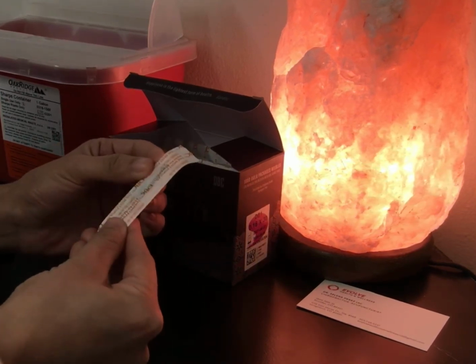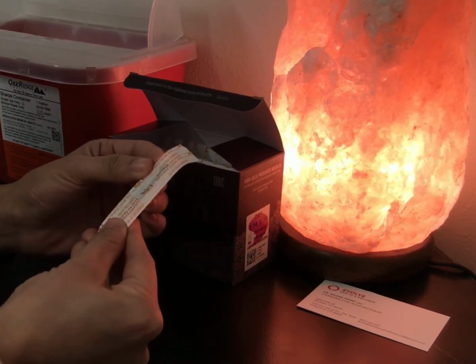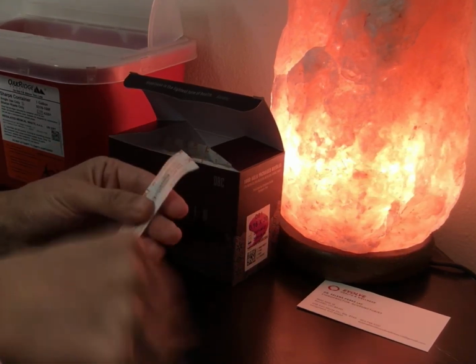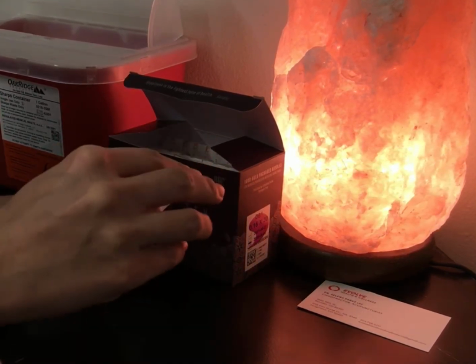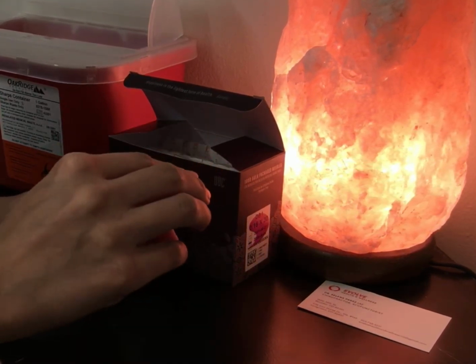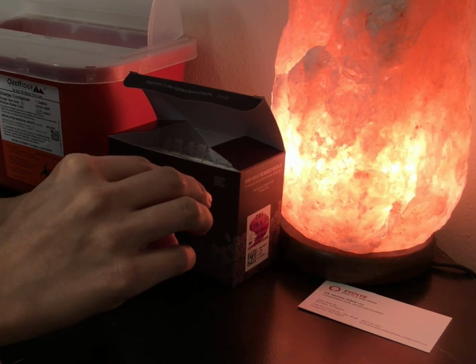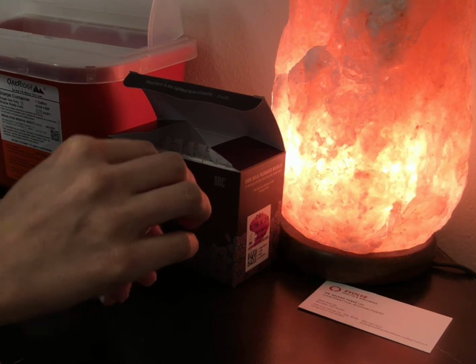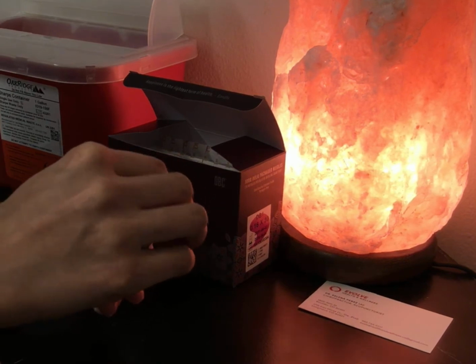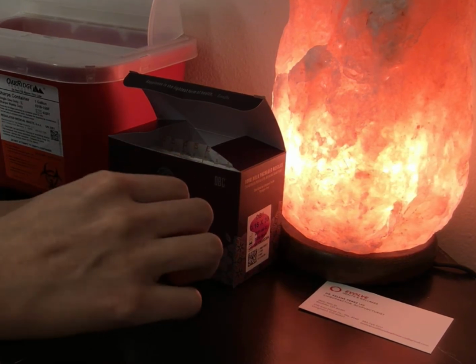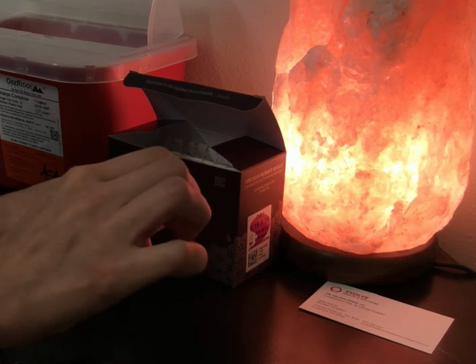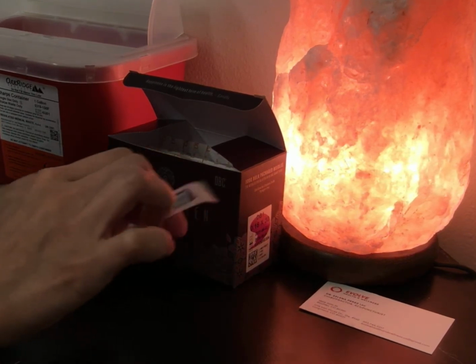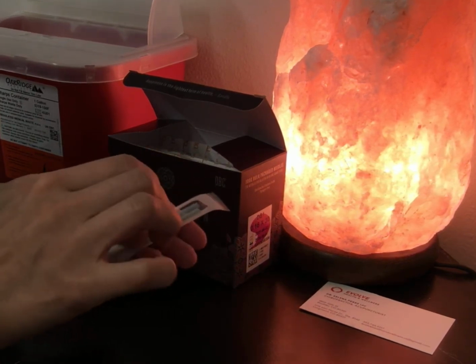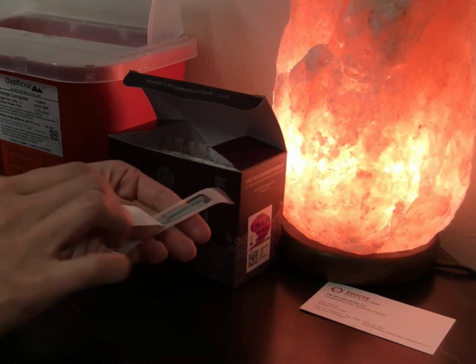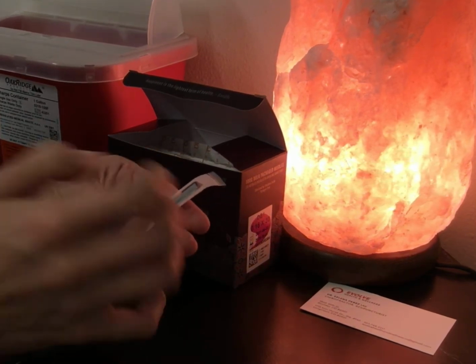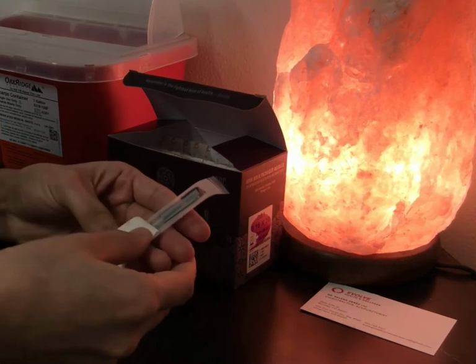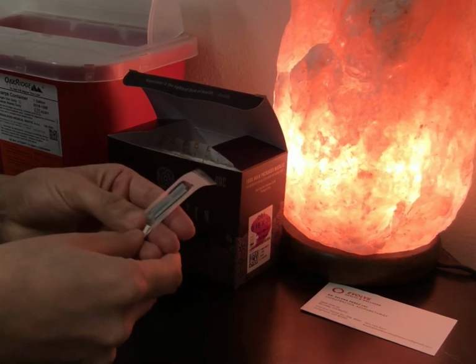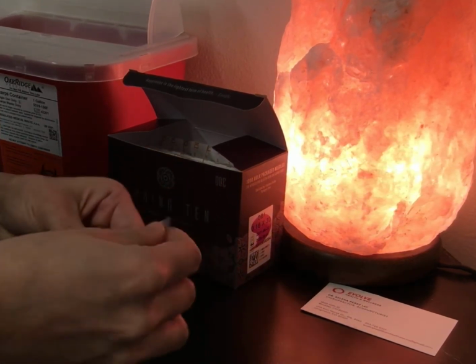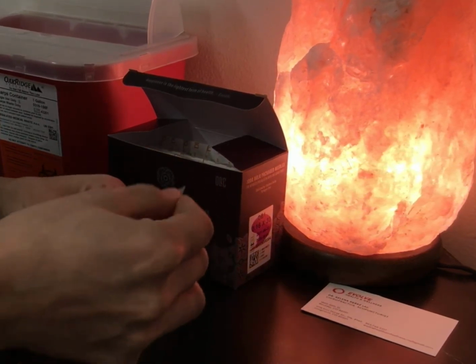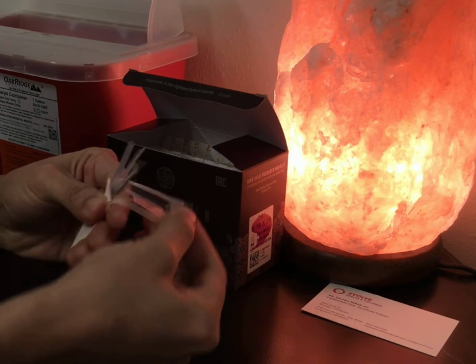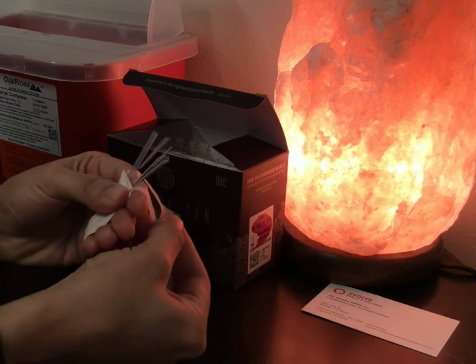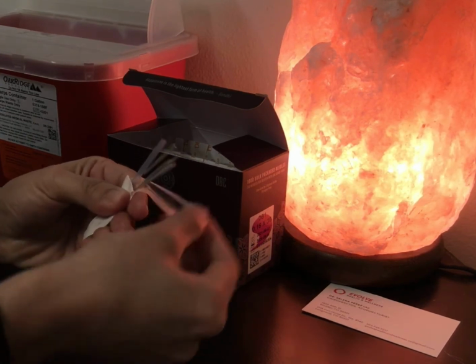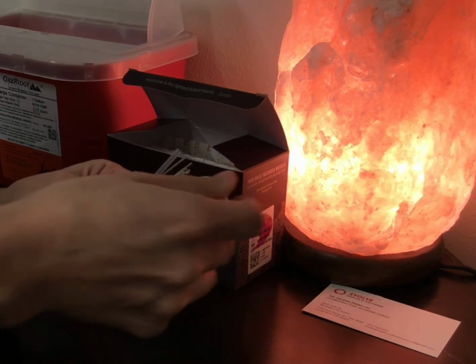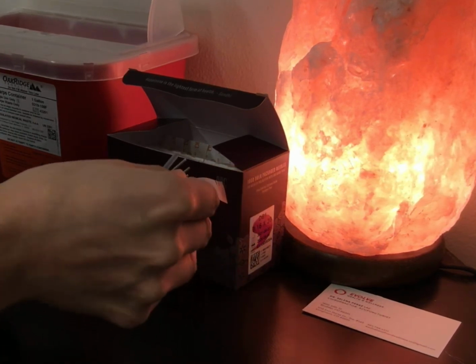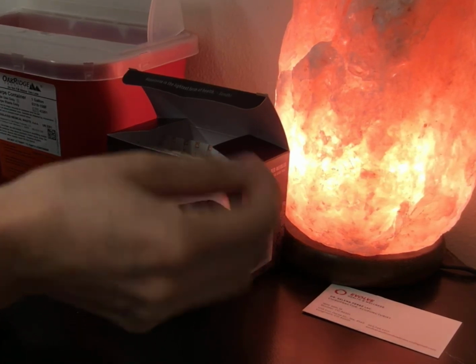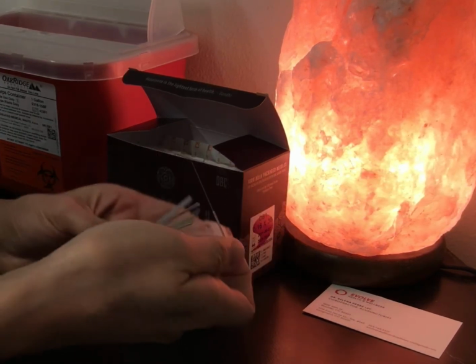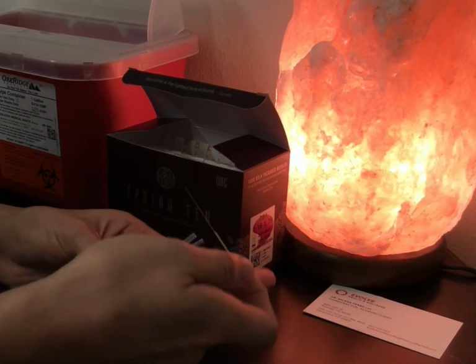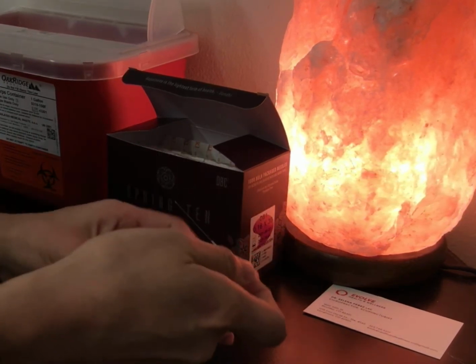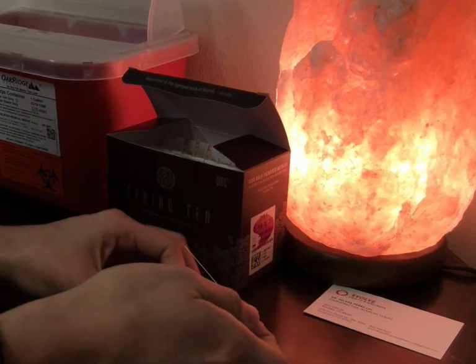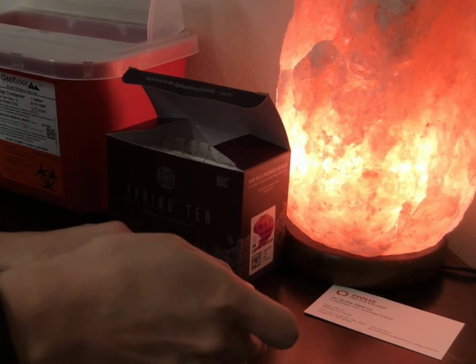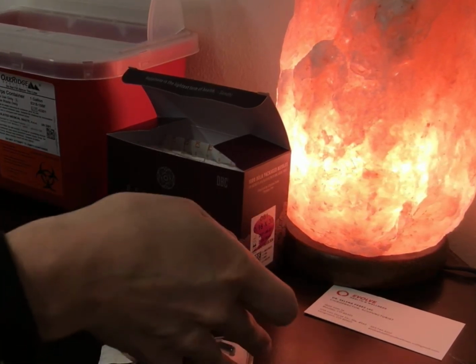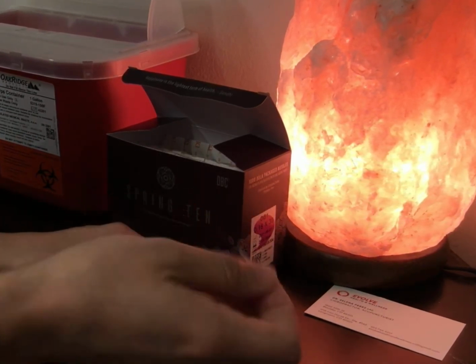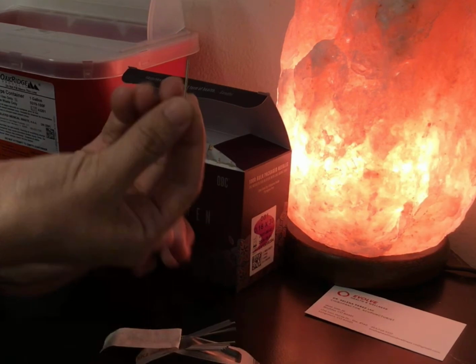Acupuncture needles are sterile, single-use, filiform needles, which means that they are very thin — about the size of a hair strand. About 30 acupuncture needles can fit in a hypodermic needle that is used to draw blood.